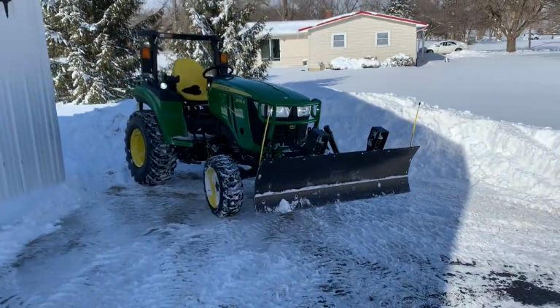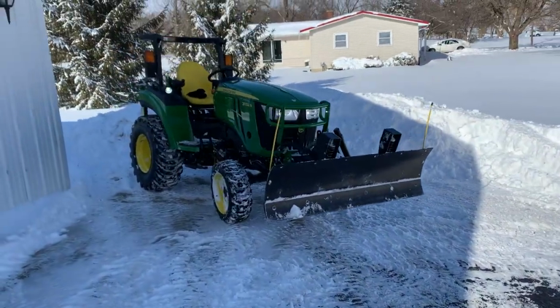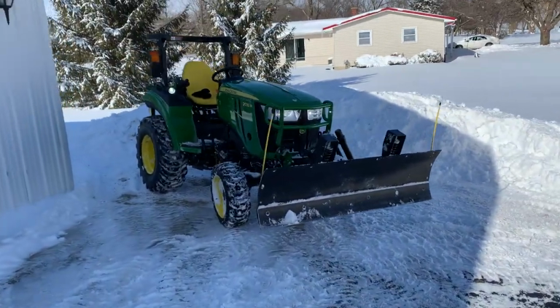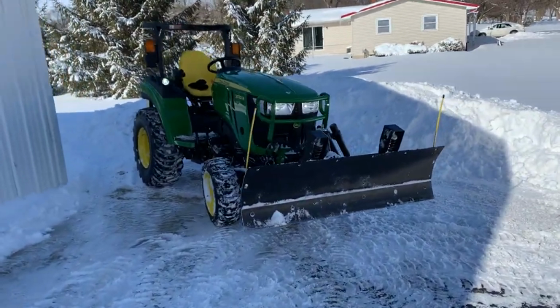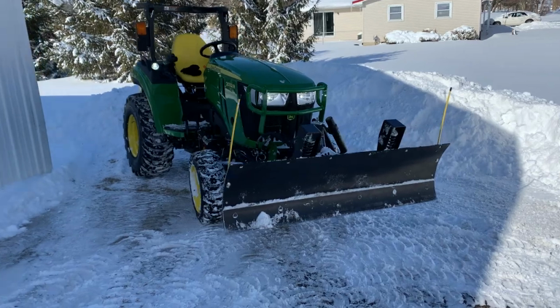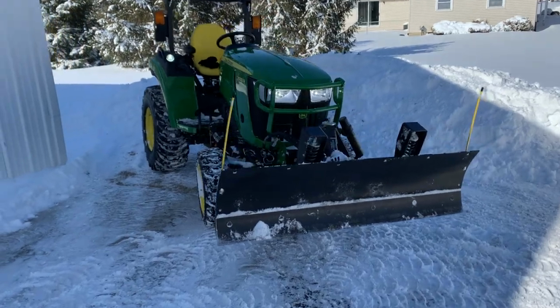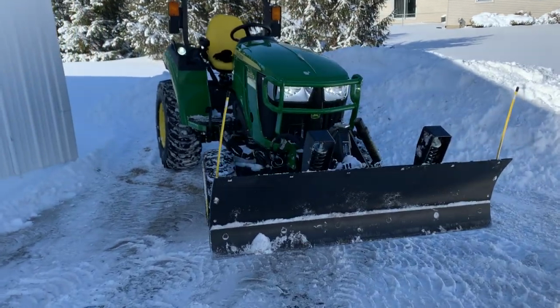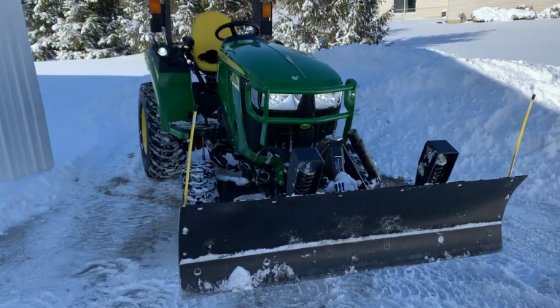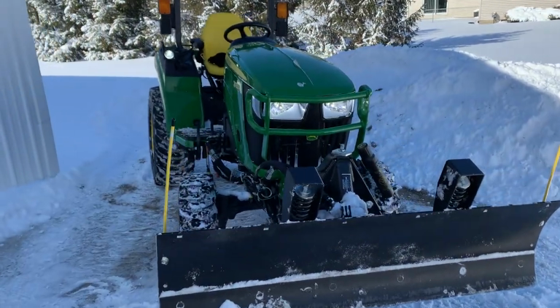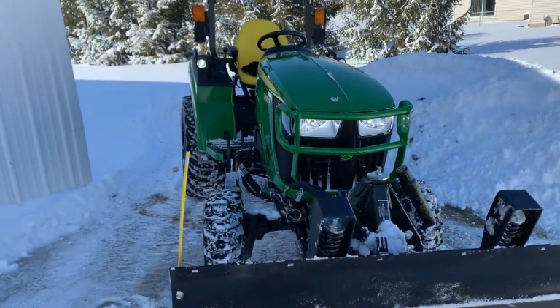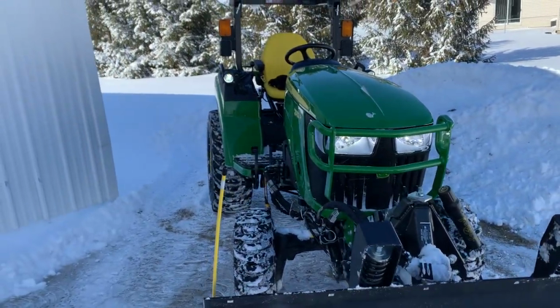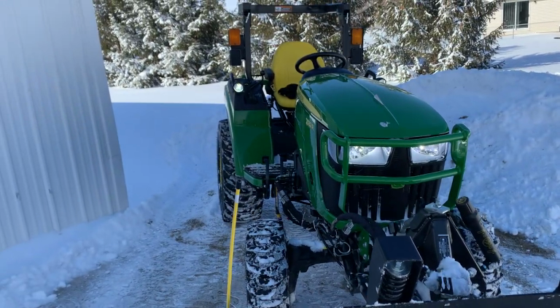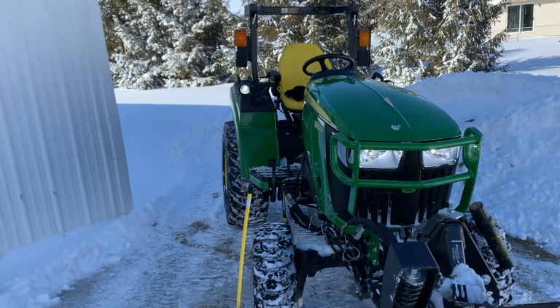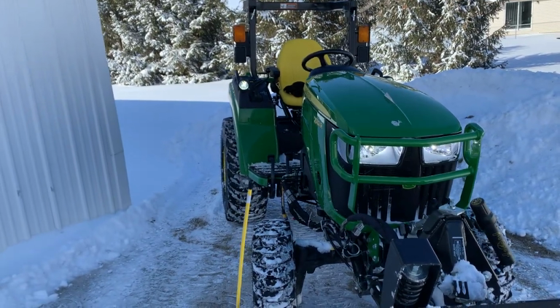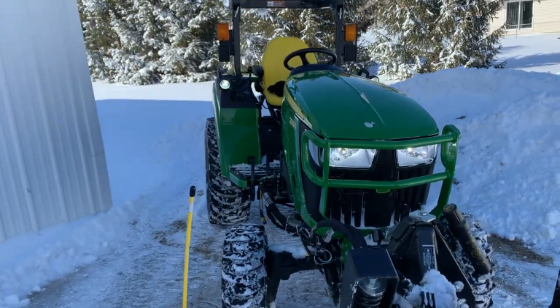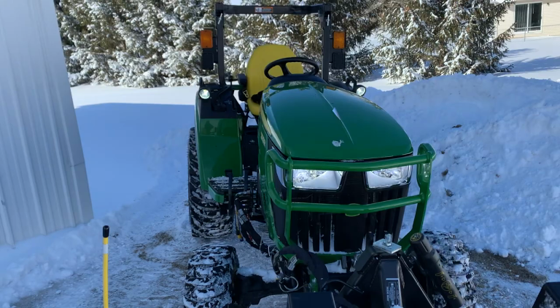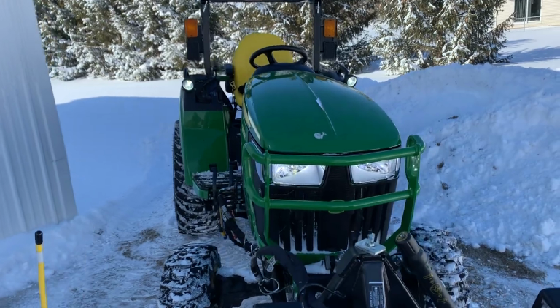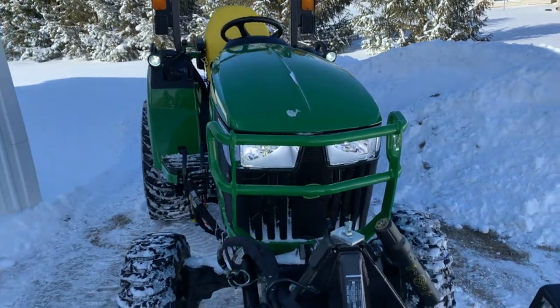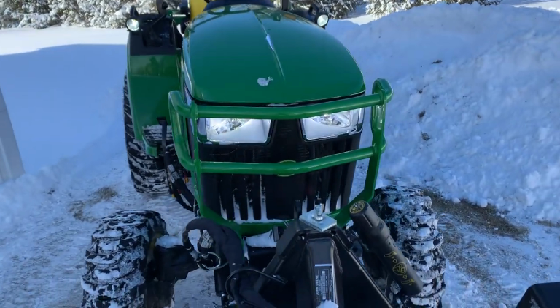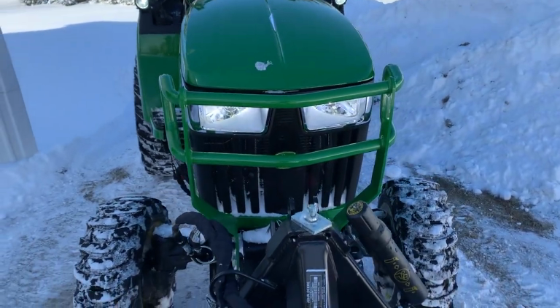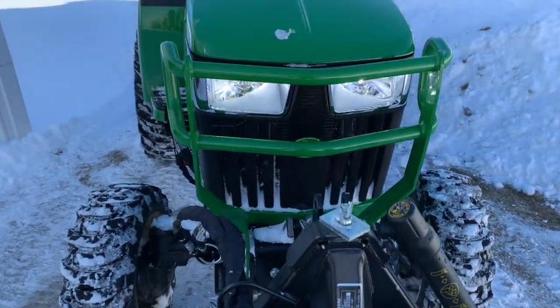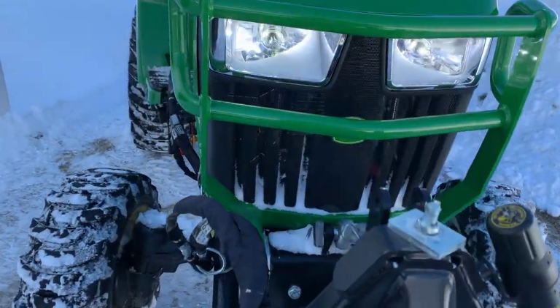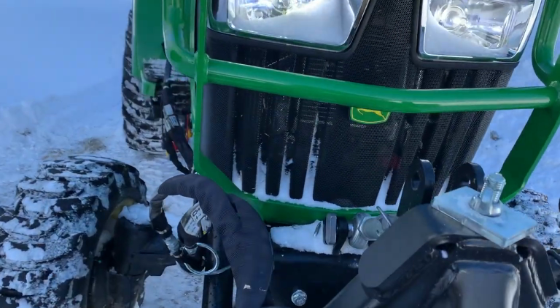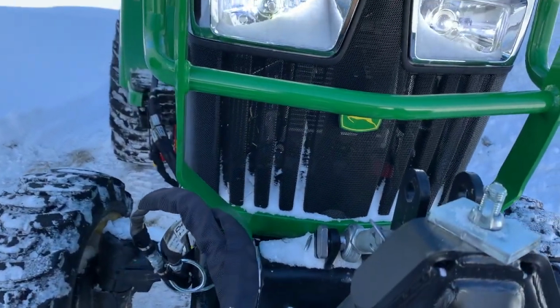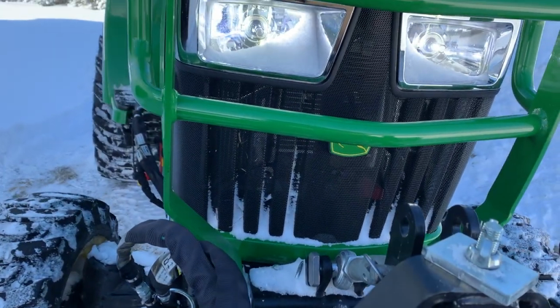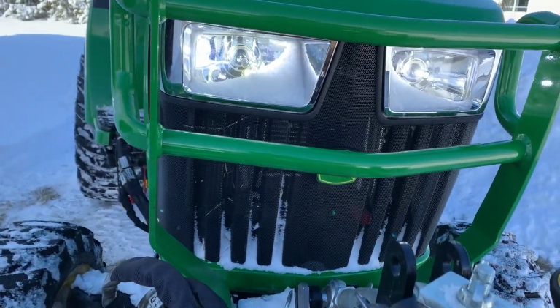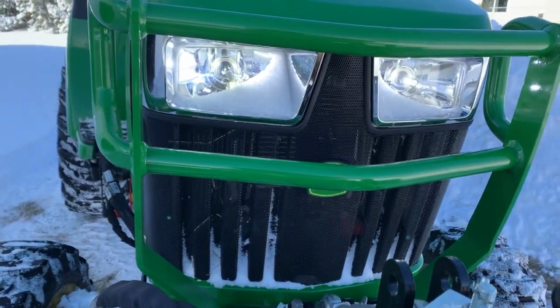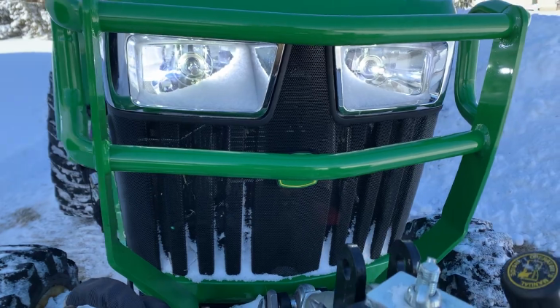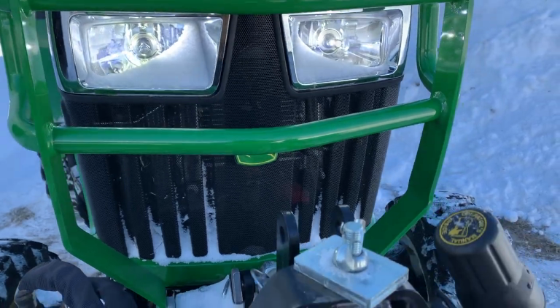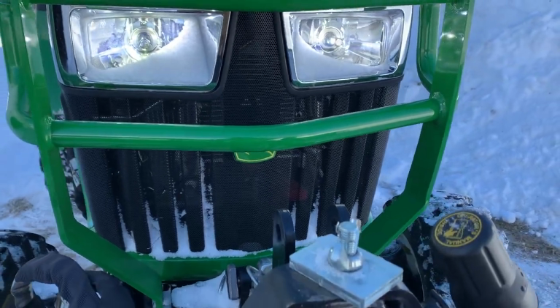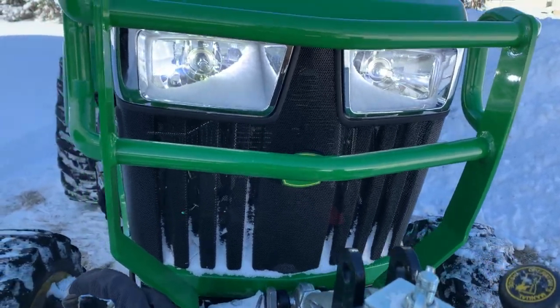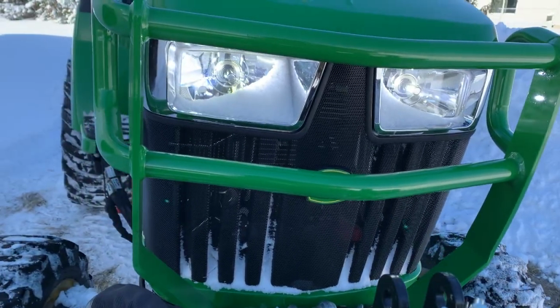And I got LED lights on it too — the headlights, and on the fenders there, and even the rocks too. Oh look, the snow got inside the headlights. That's pretty funny — never seen that before.